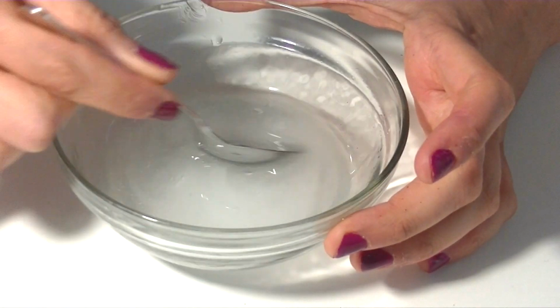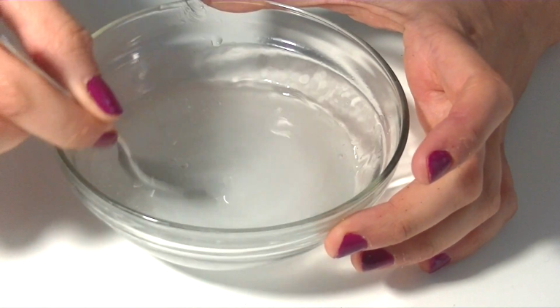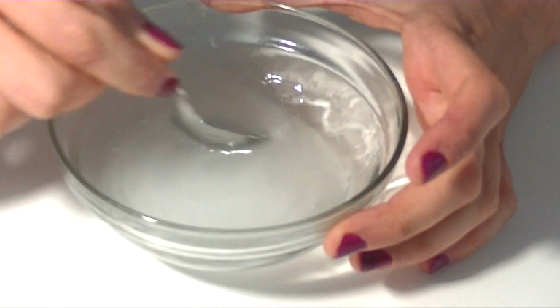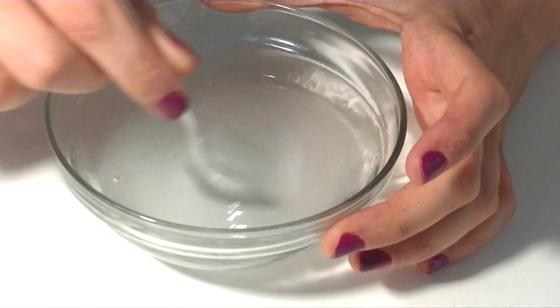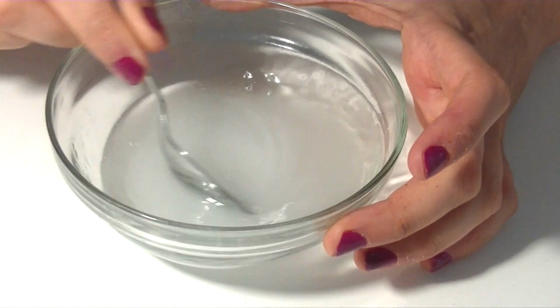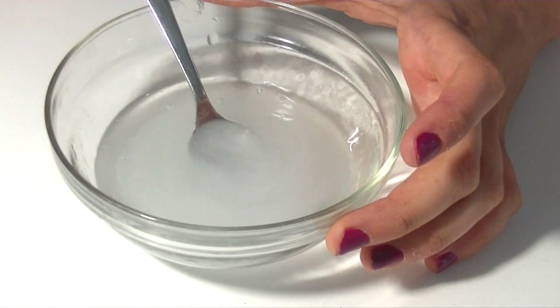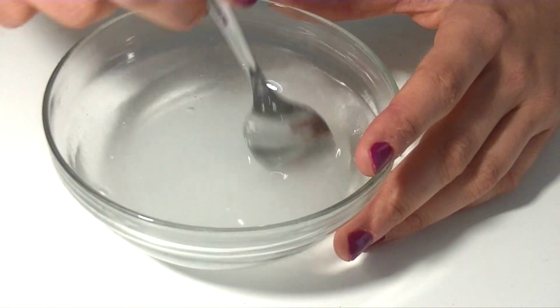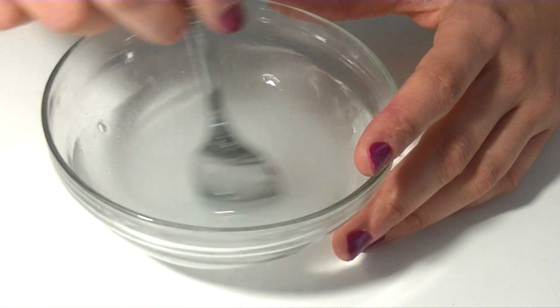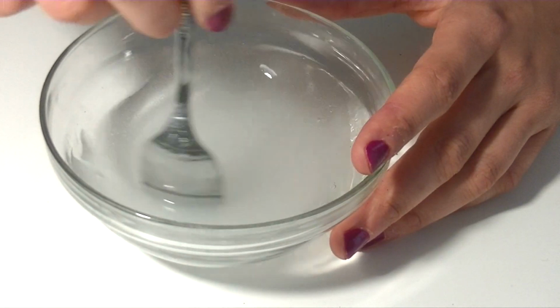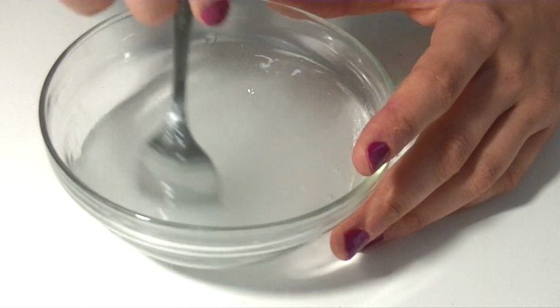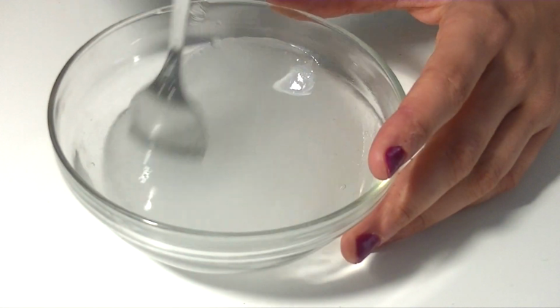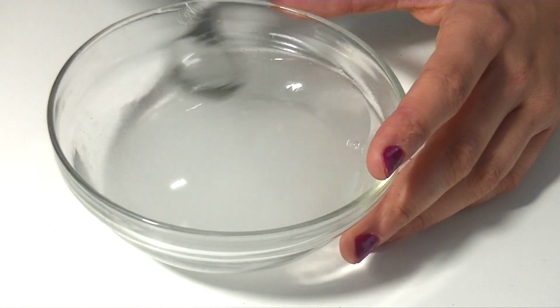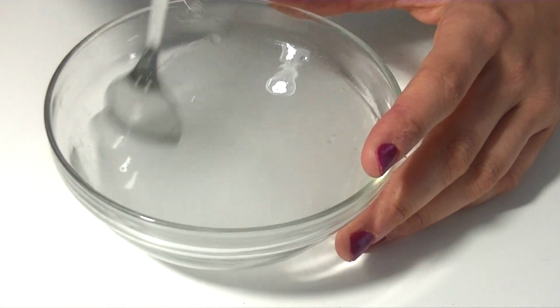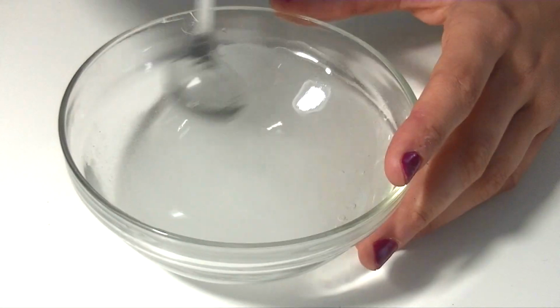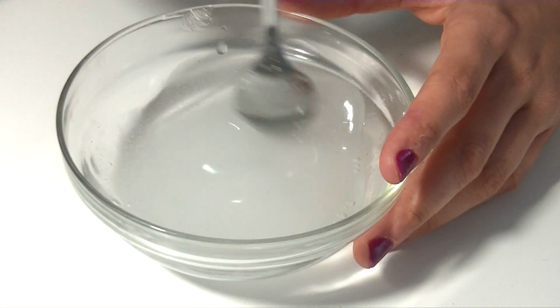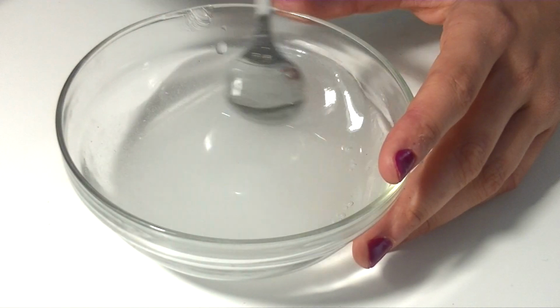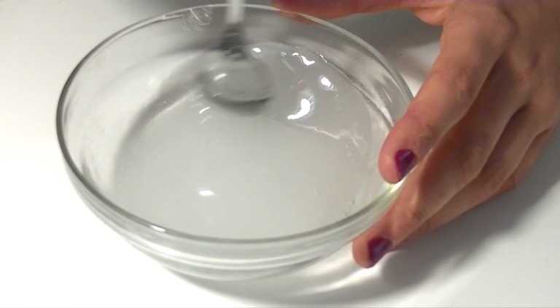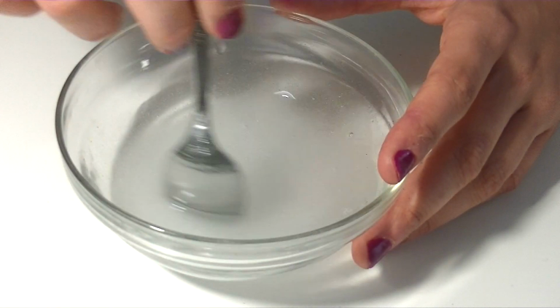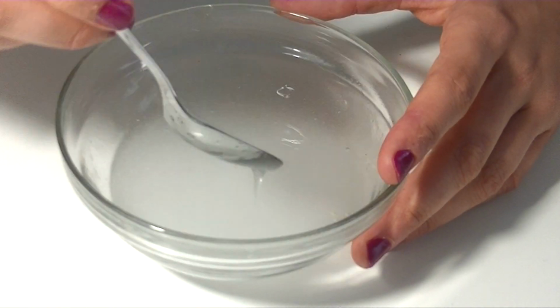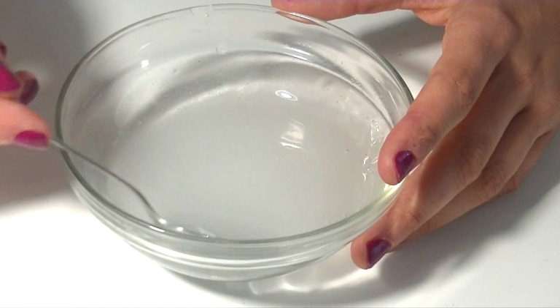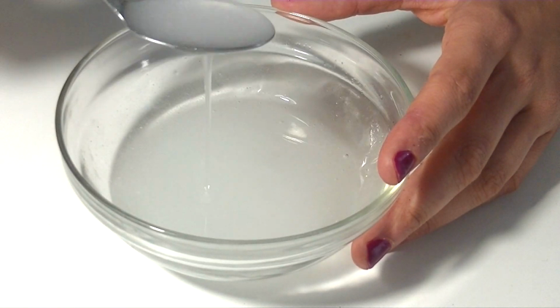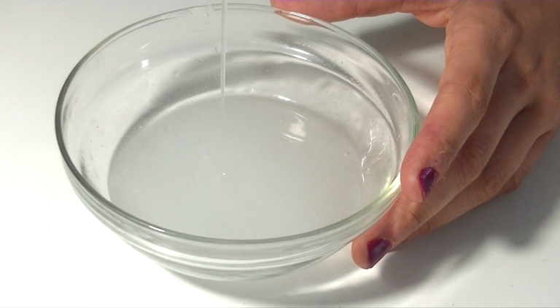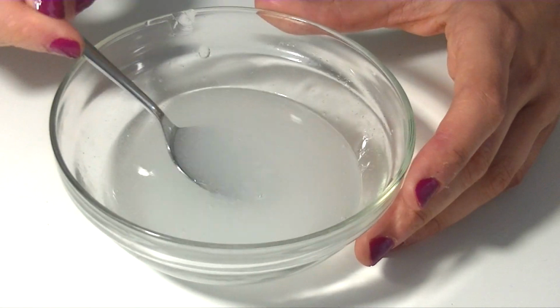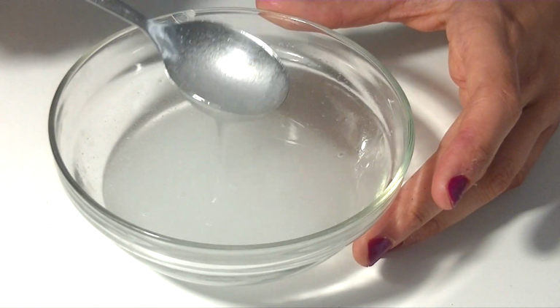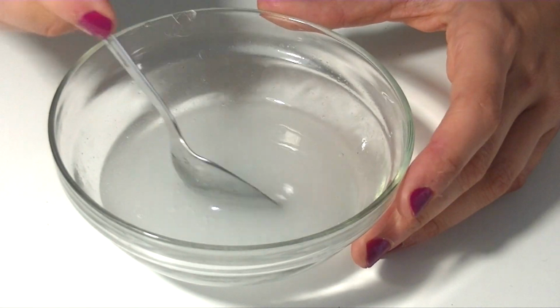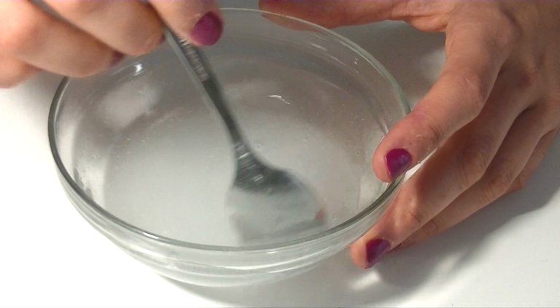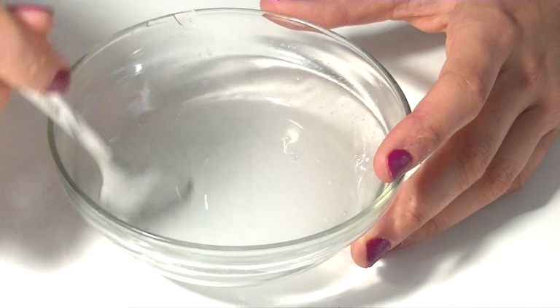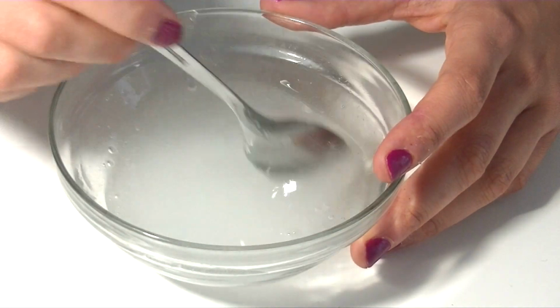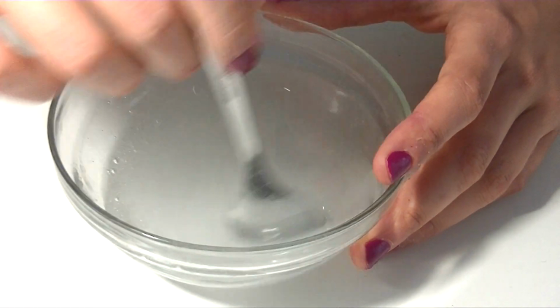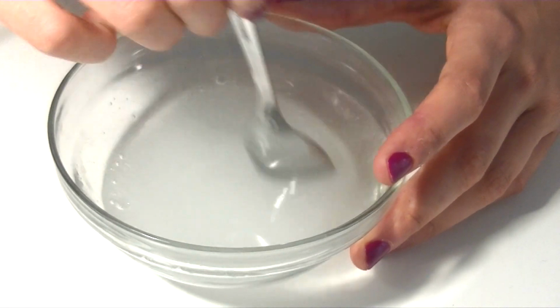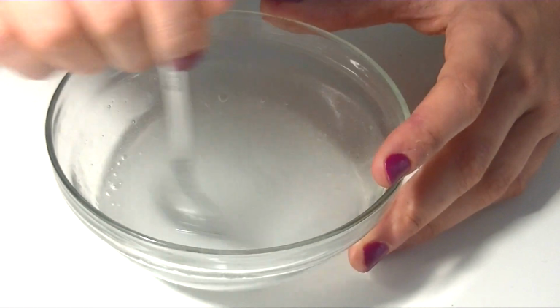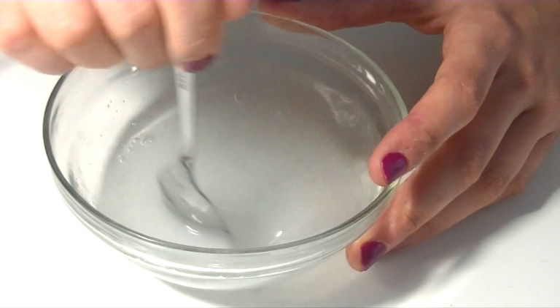Now you have to mix it very well for a few minutes. And you're going to see that it's going to become thicker, but it's not yet the texture of slime. But don't worry, because we're going to add the magic ingredient afterwards.